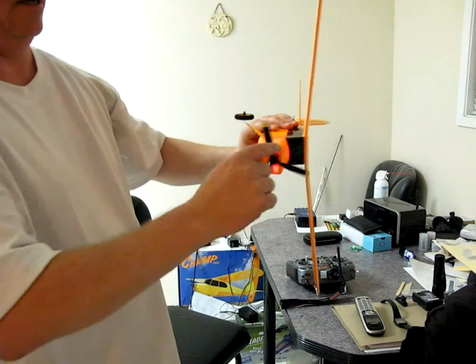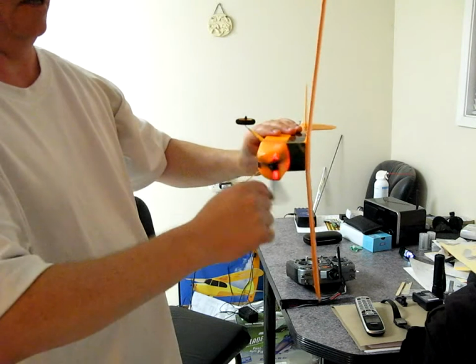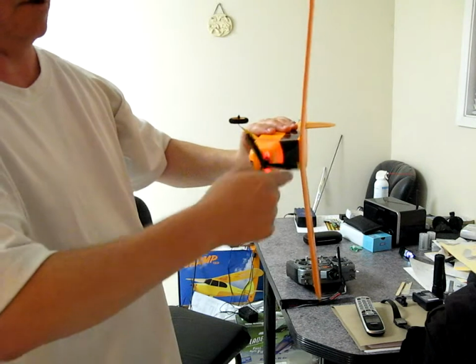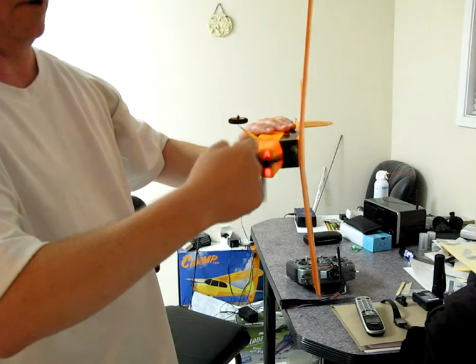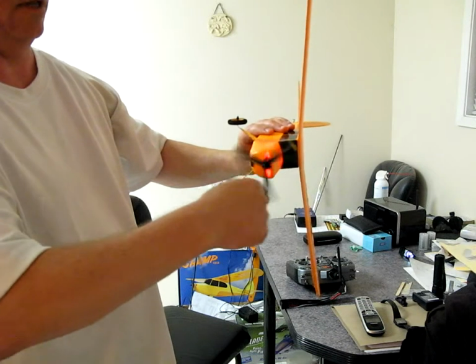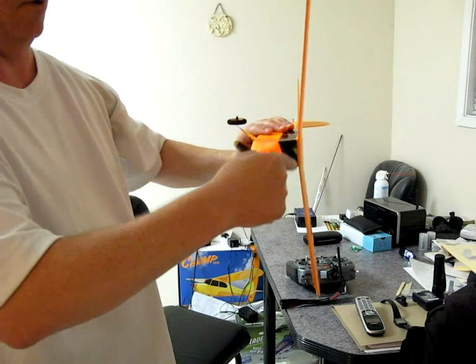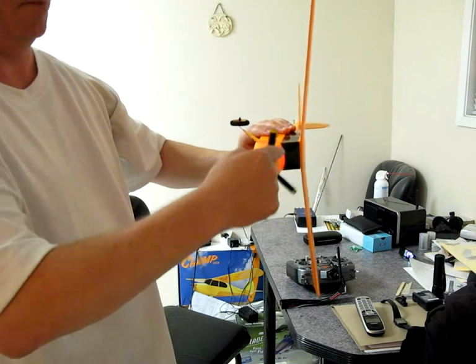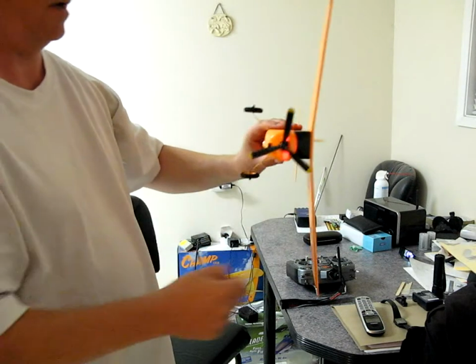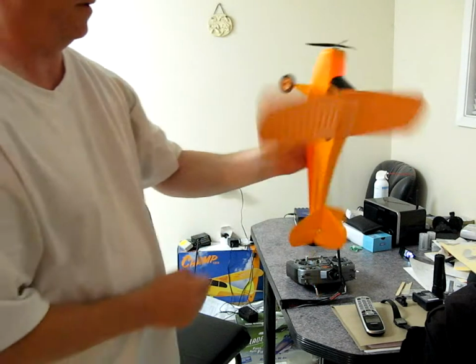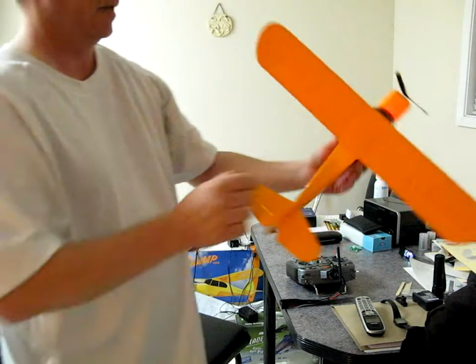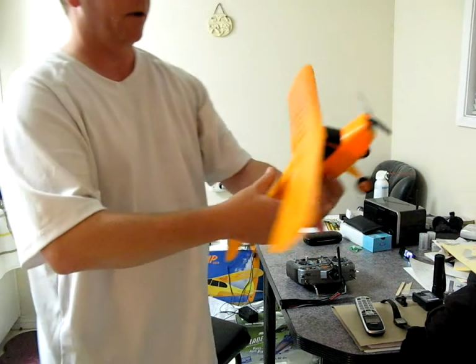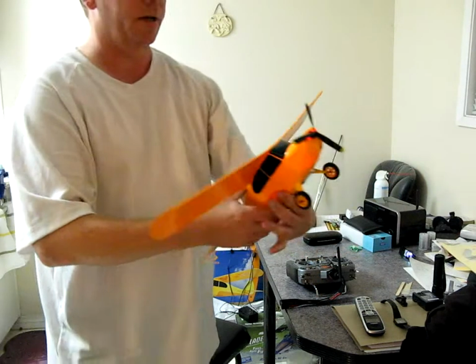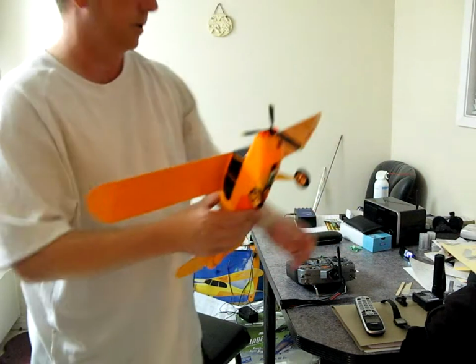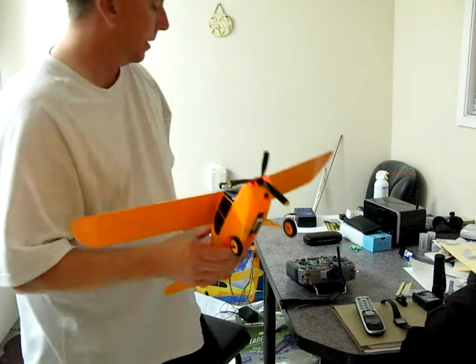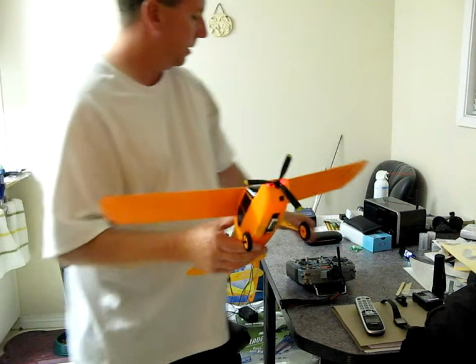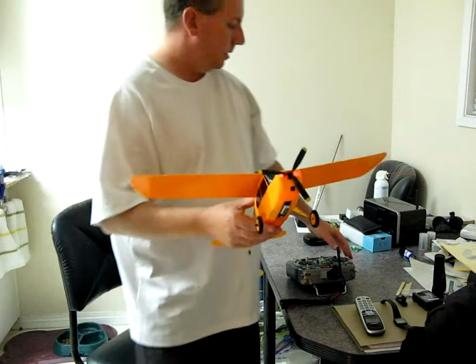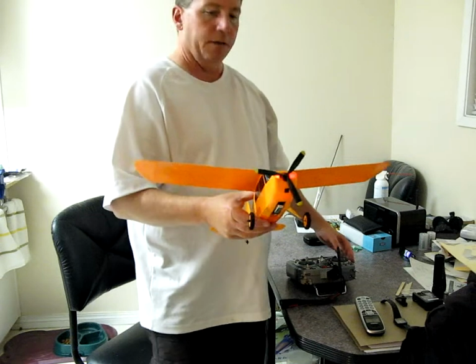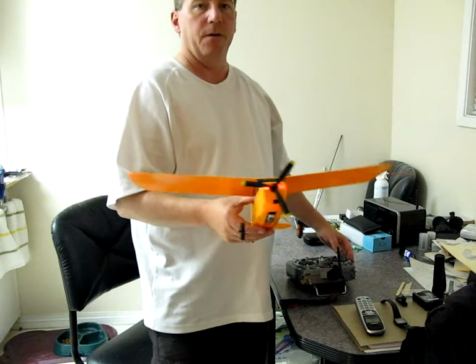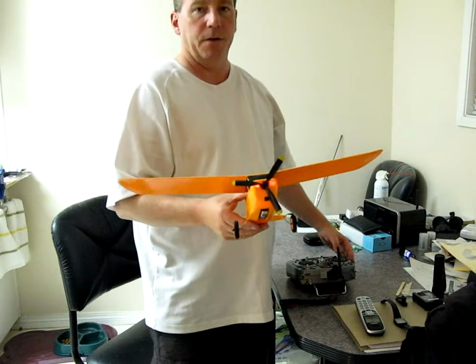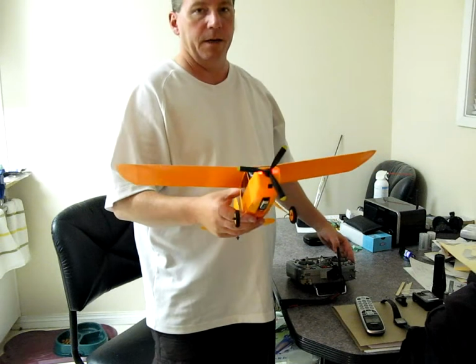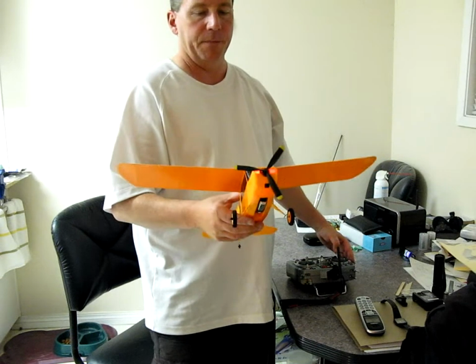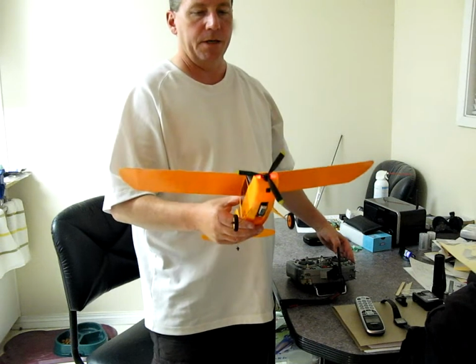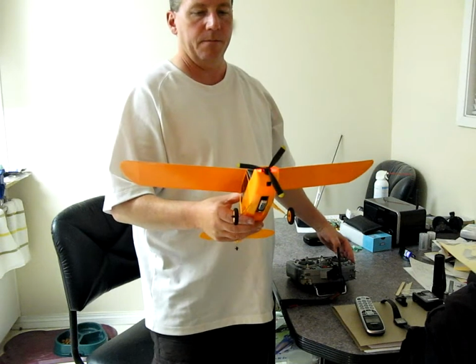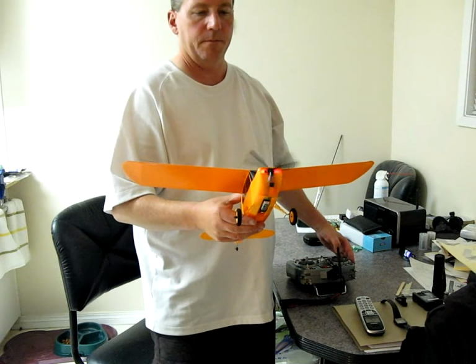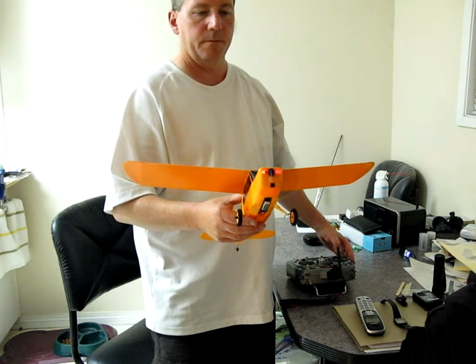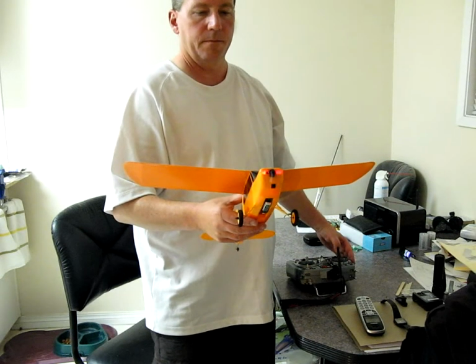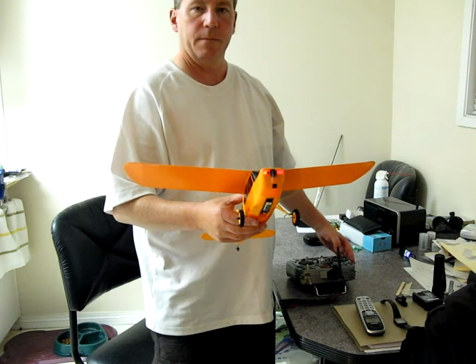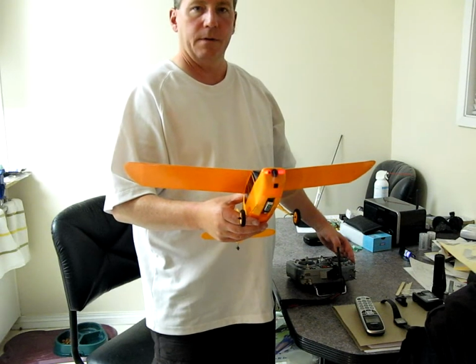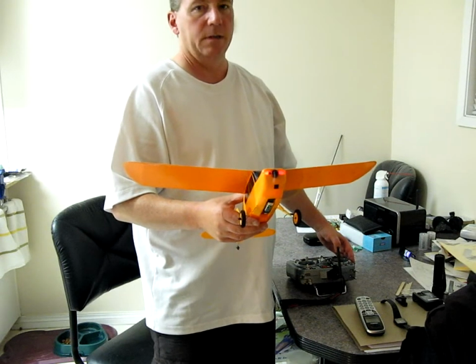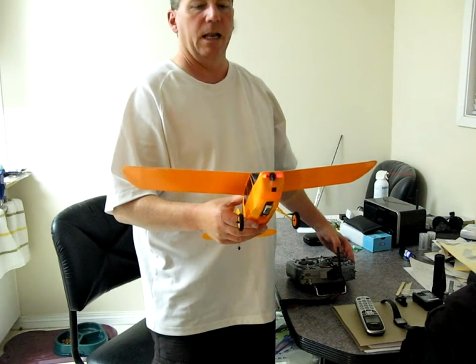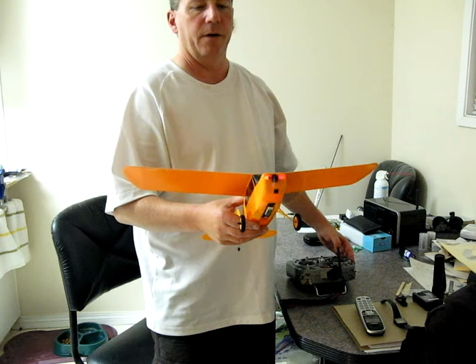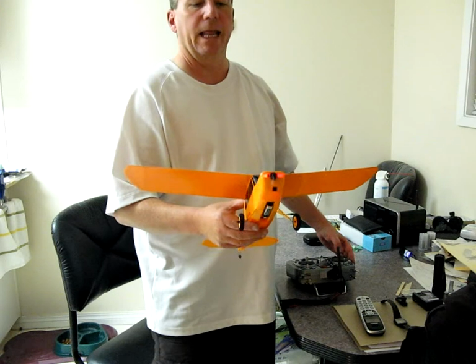This has got a pretty torquey little motor. It's pretty tough on there. I've got it set for just the defaults on the ESC. It's a little louder than I like.